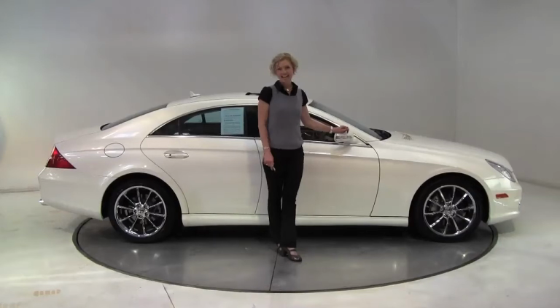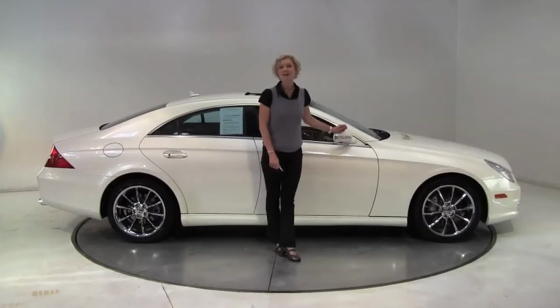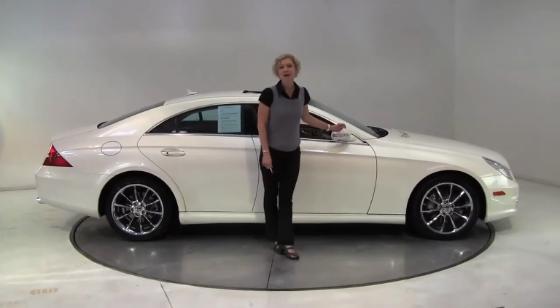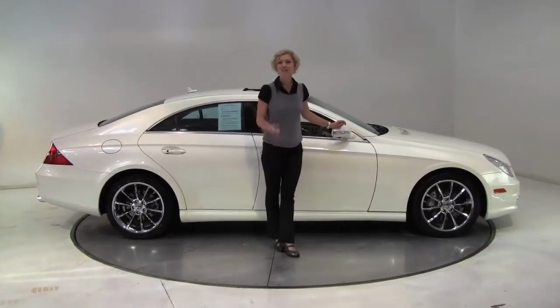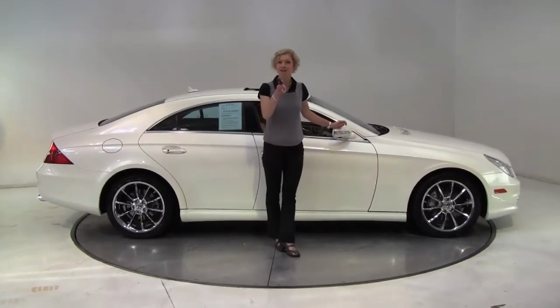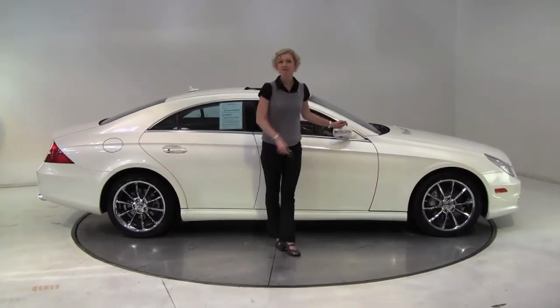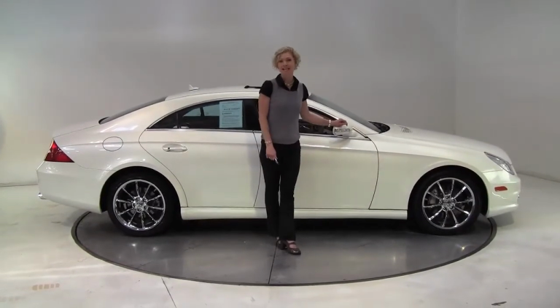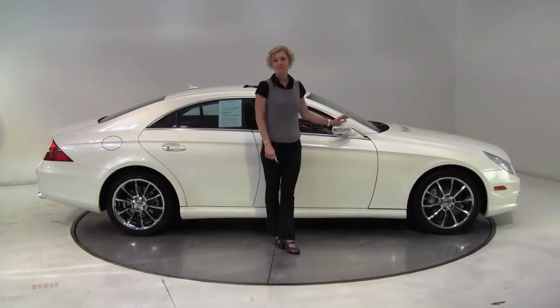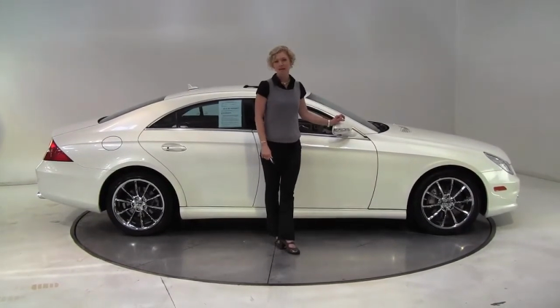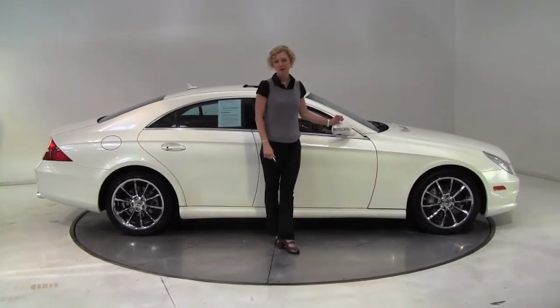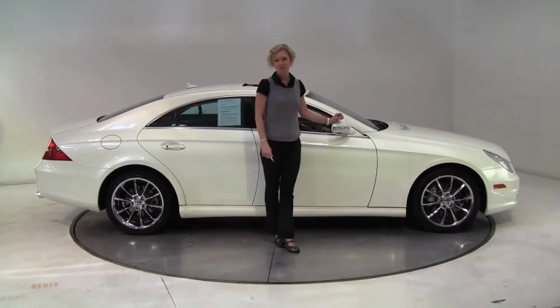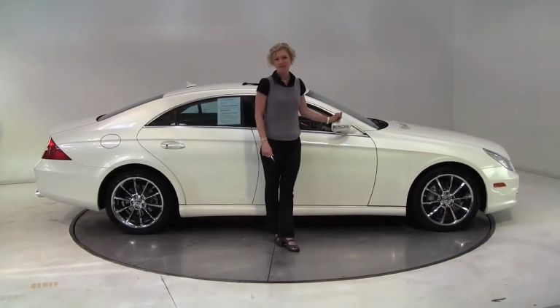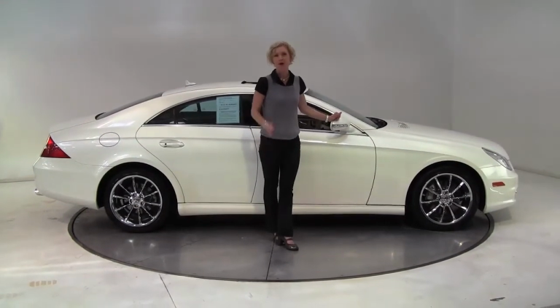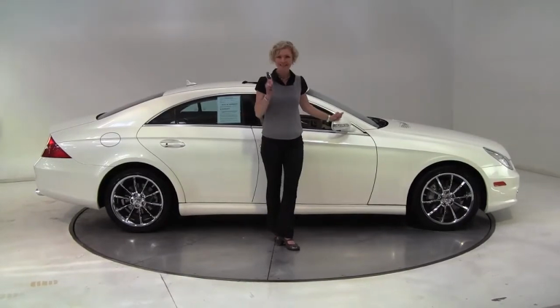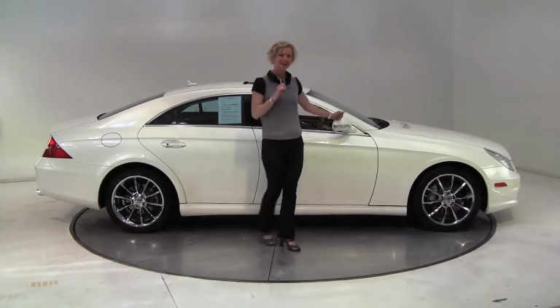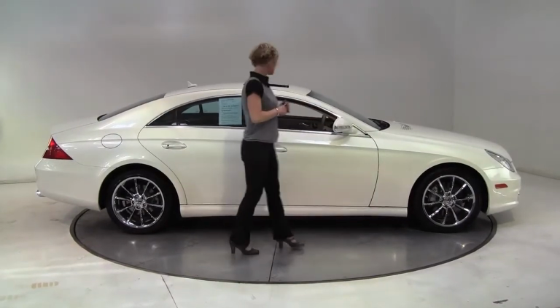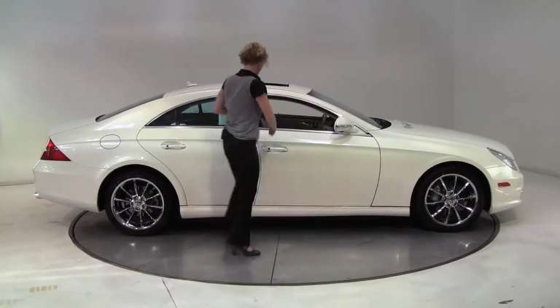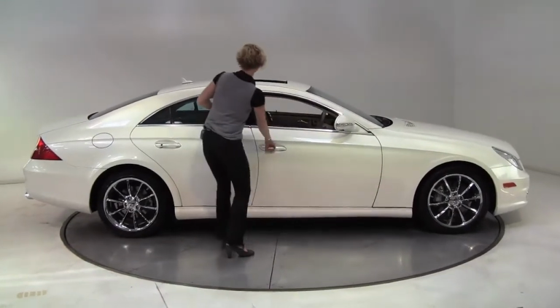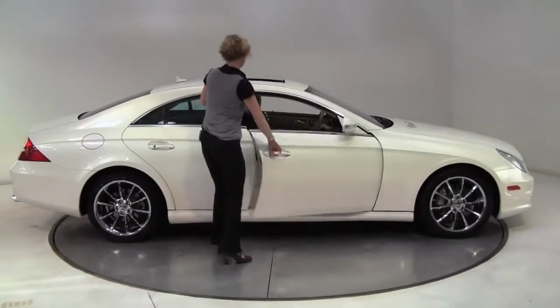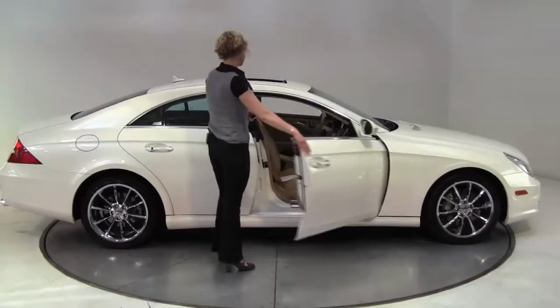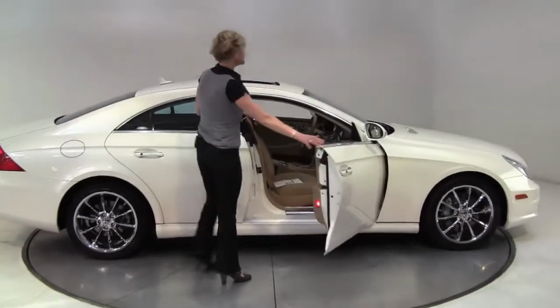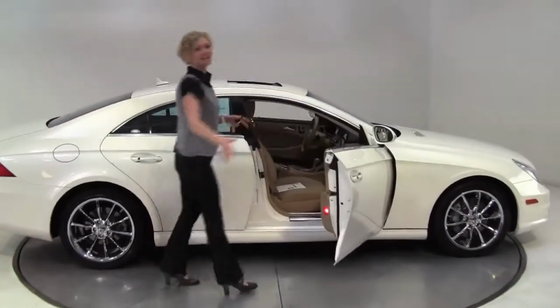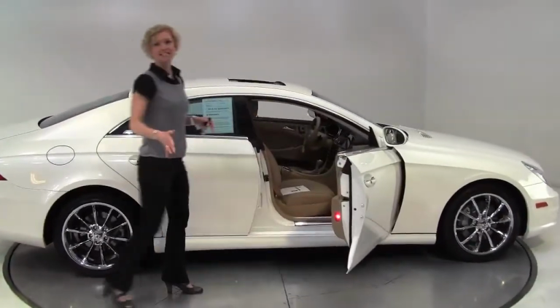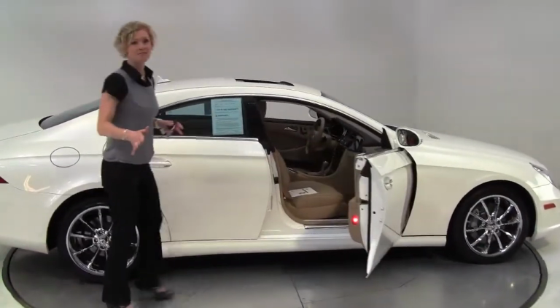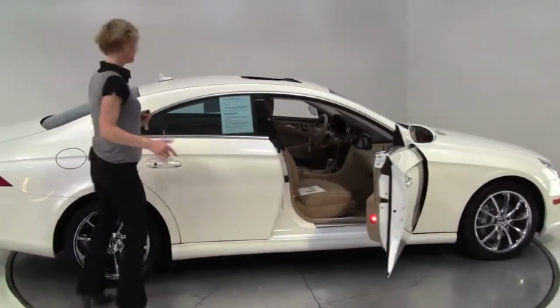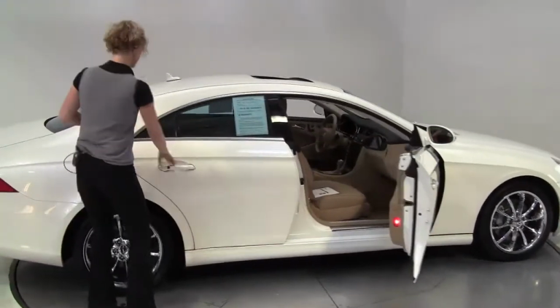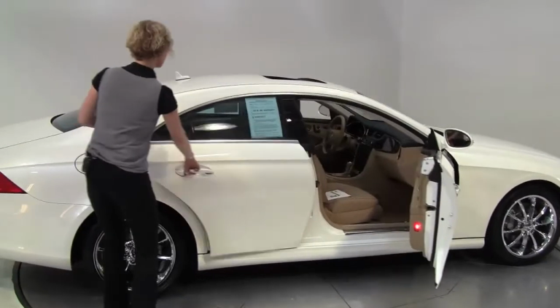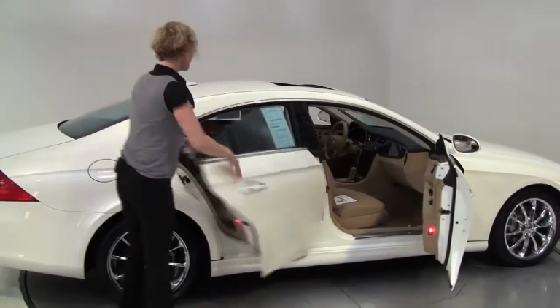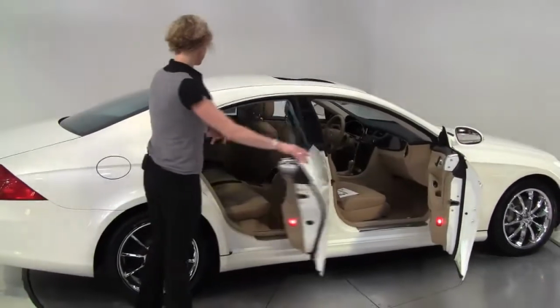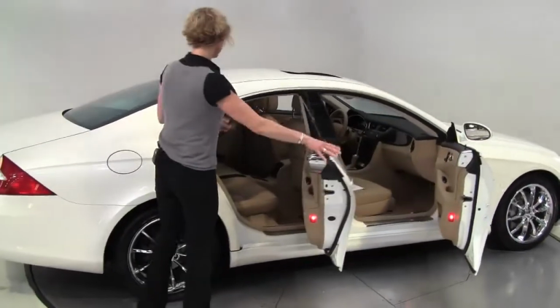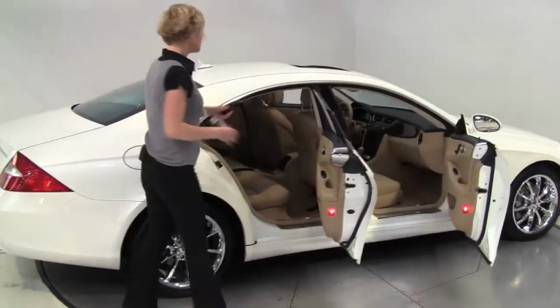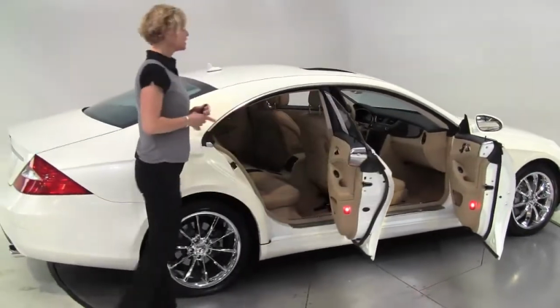Hello there, Wi-Fiers. This is Erin coming to you once again from Feldman Imports, Bloomington, Minnesota, with a stunning 2008 Mercedes-Benz CLS 550, diamond white edition, blonde interior.